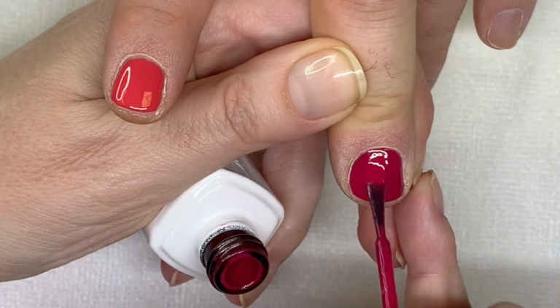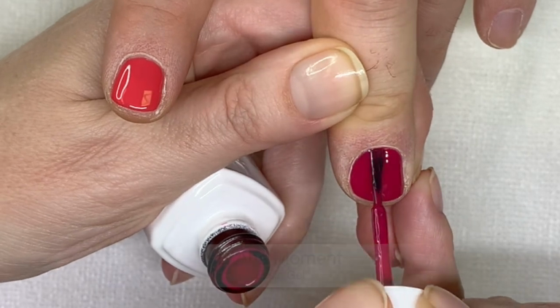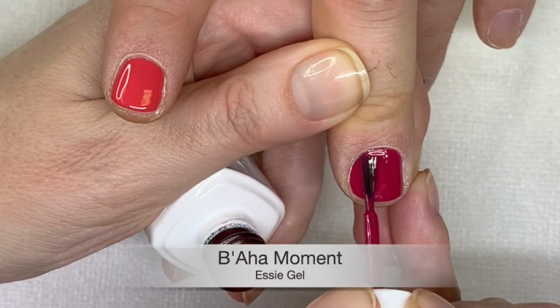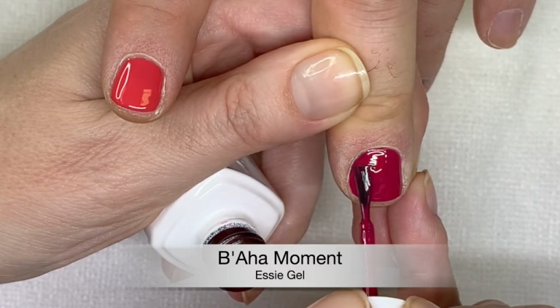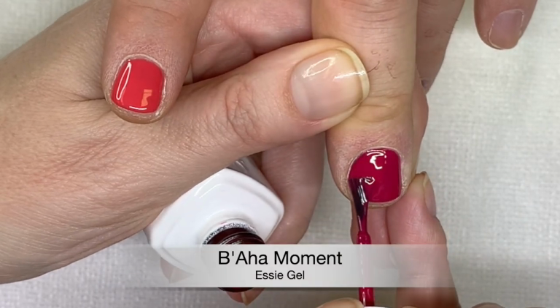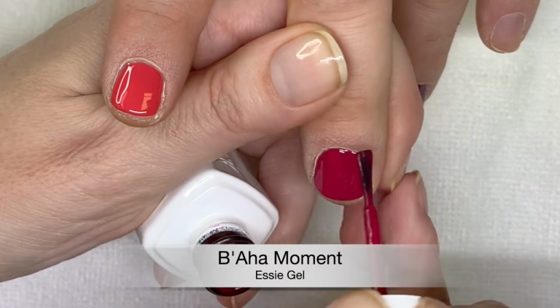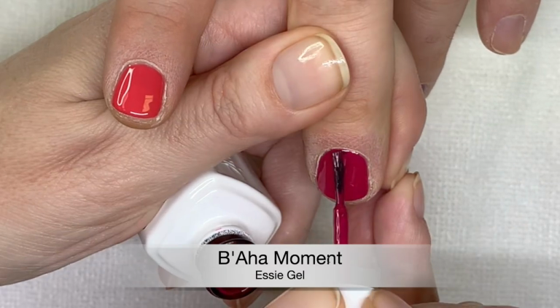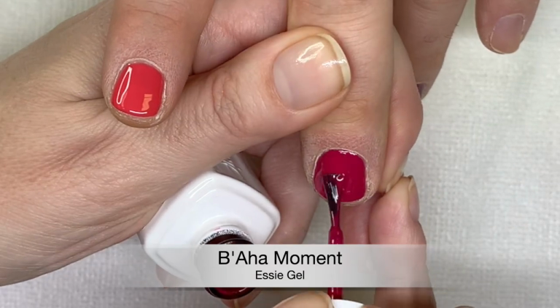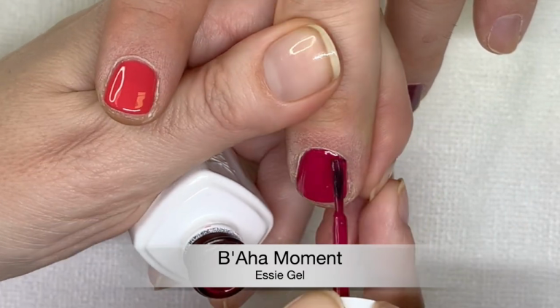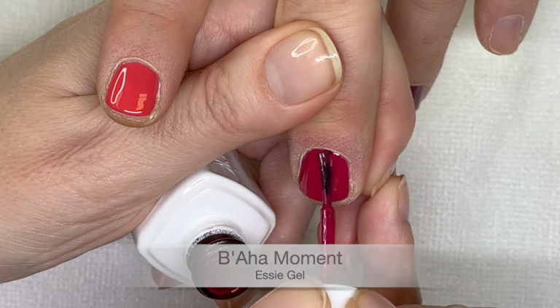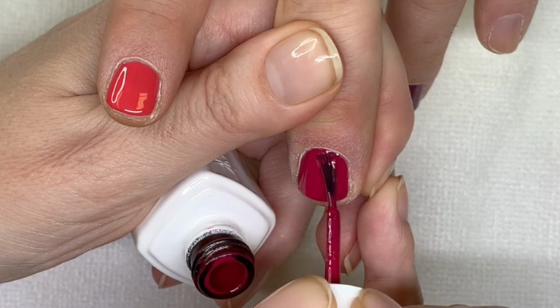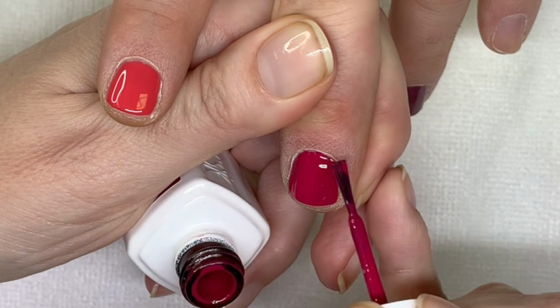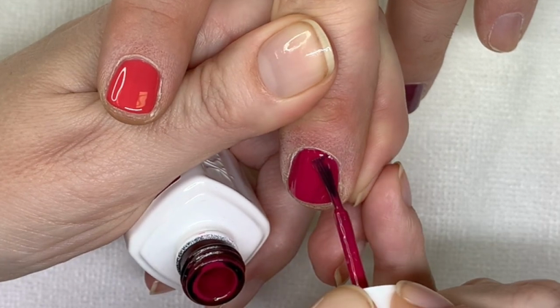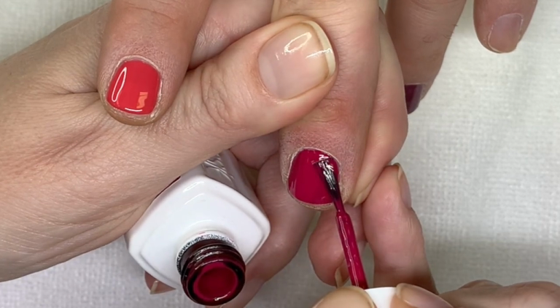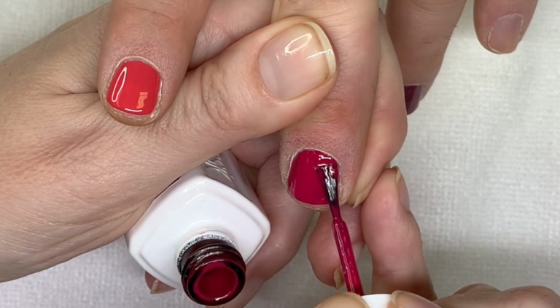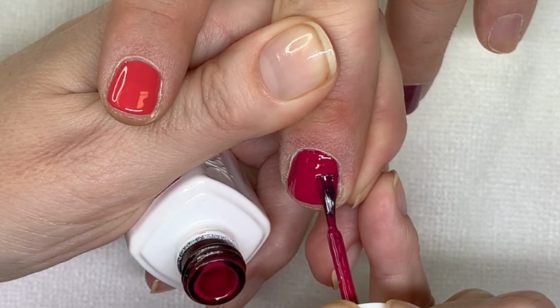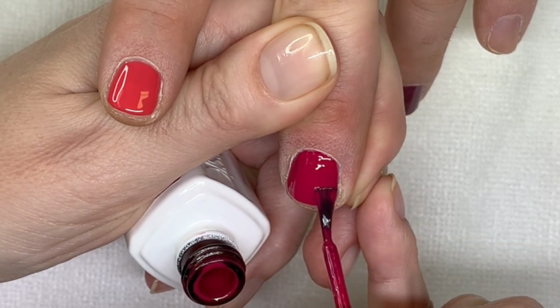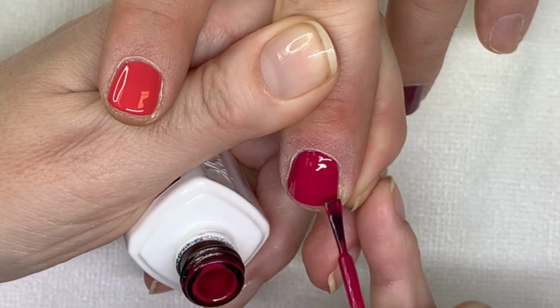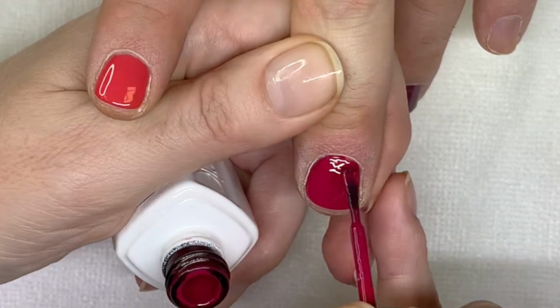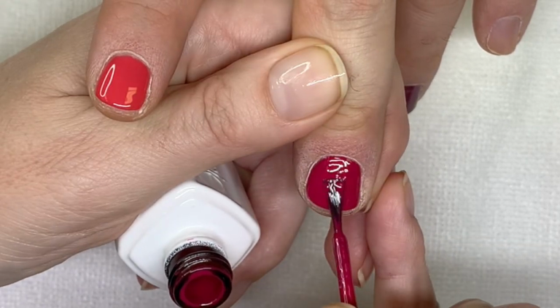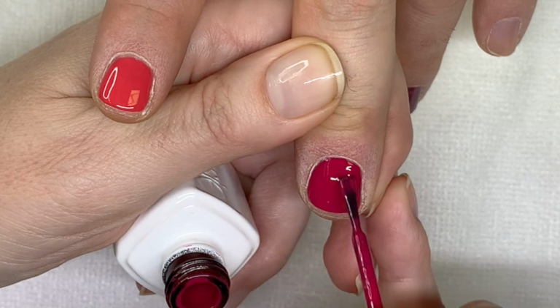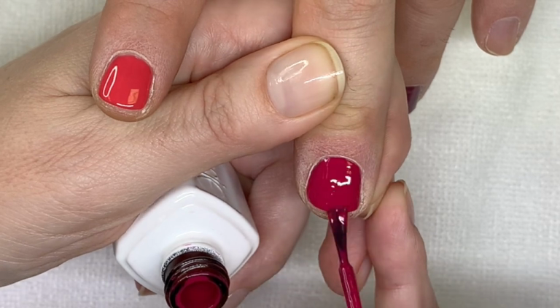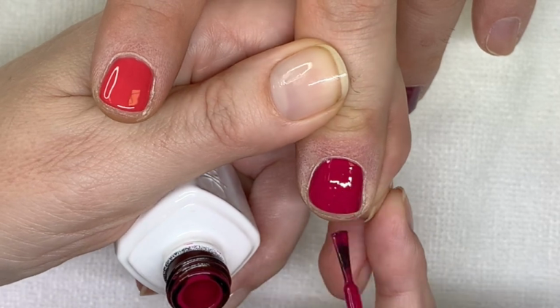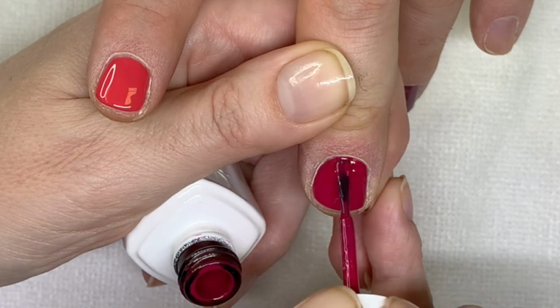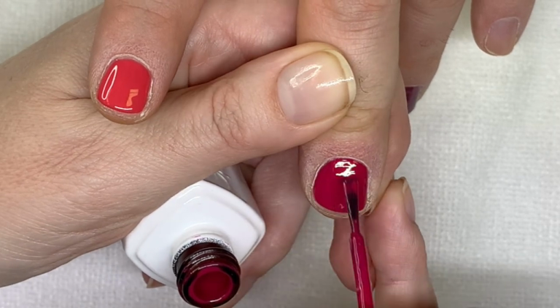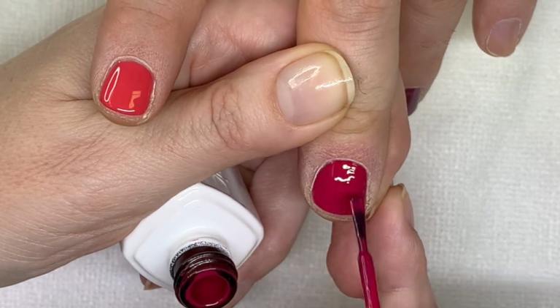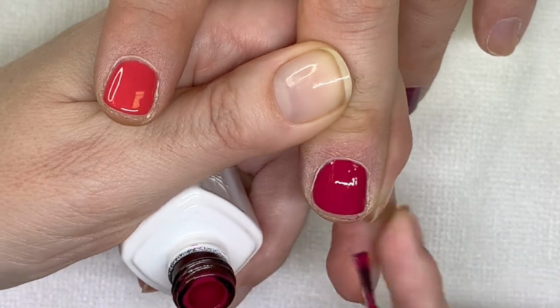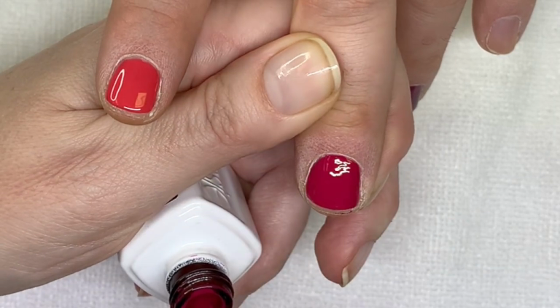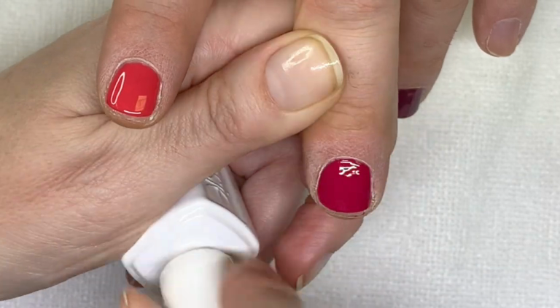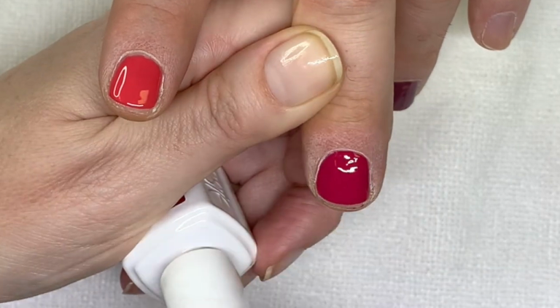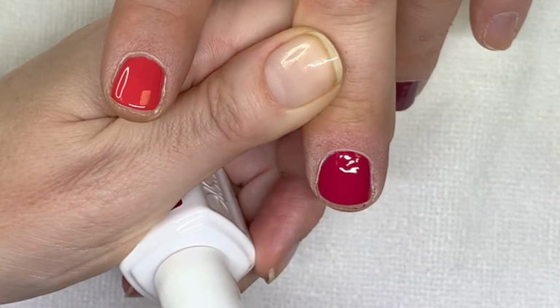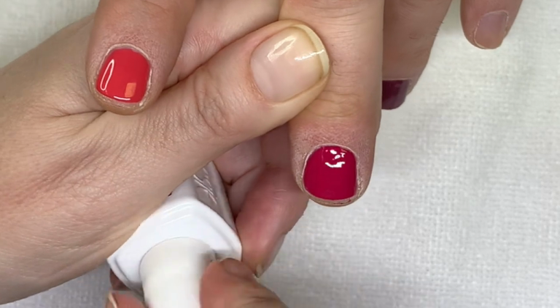This one almost doesn't need a second coat. What was interesting was last week how you used a polish on me, and even by the third coat it still just wasn't quite solid.